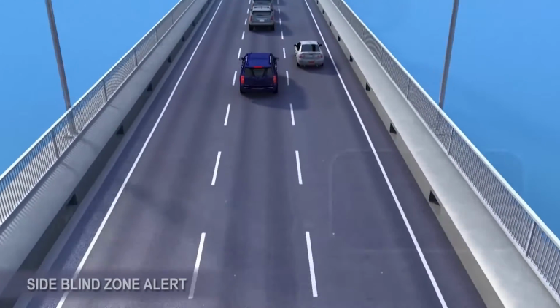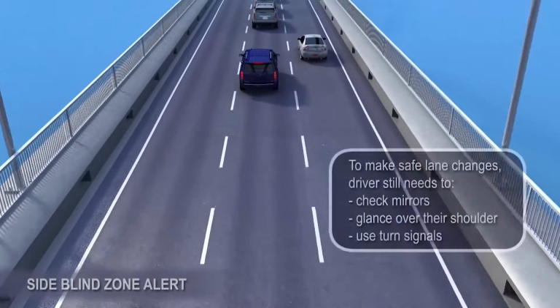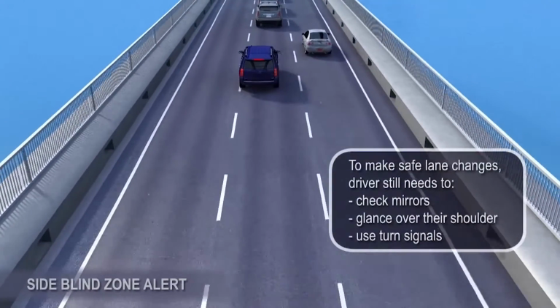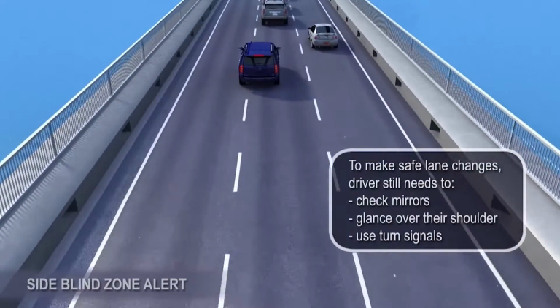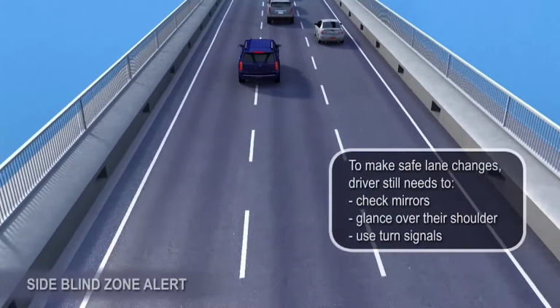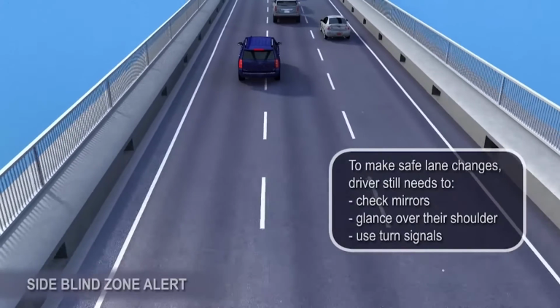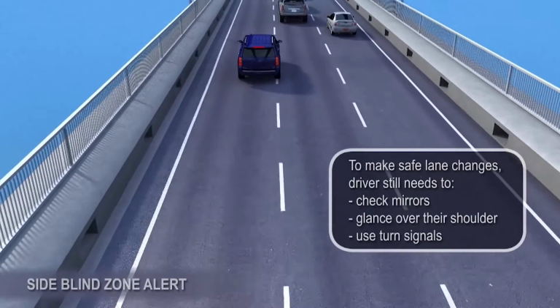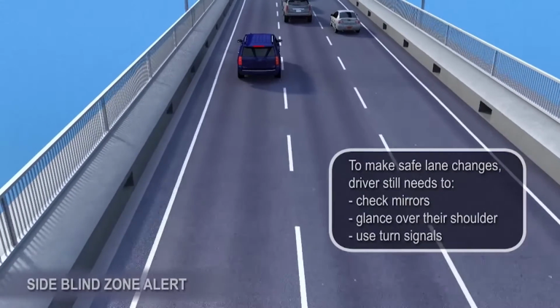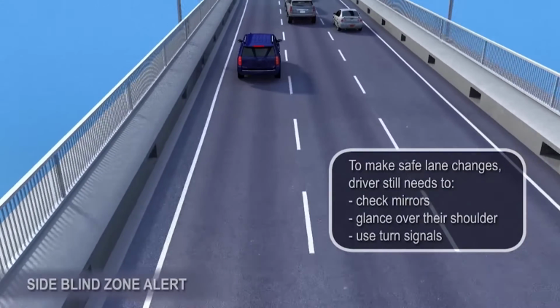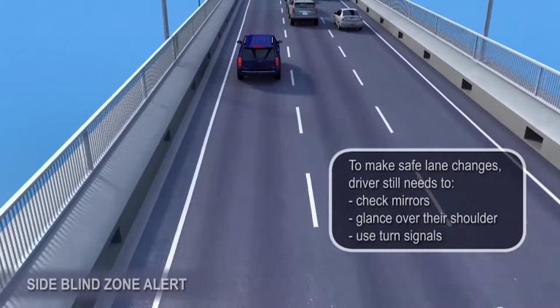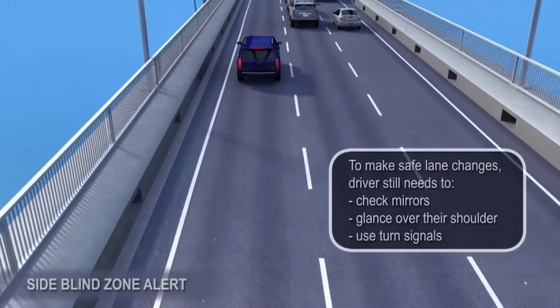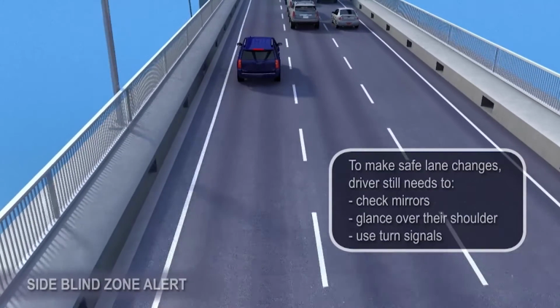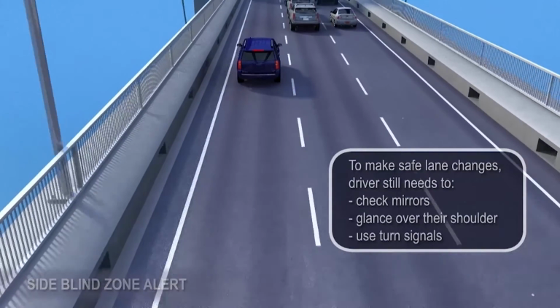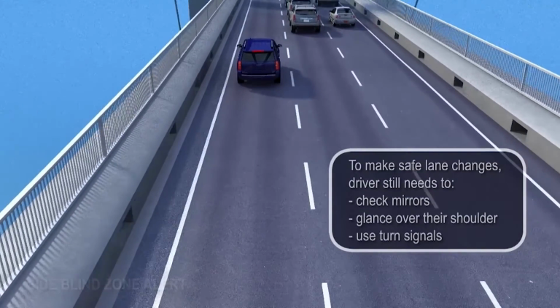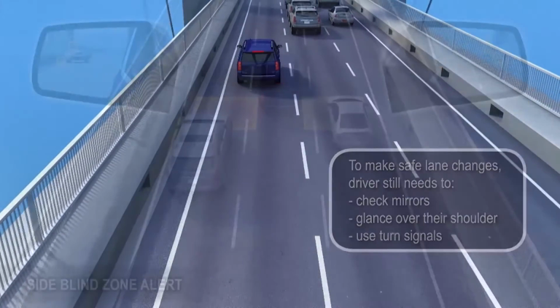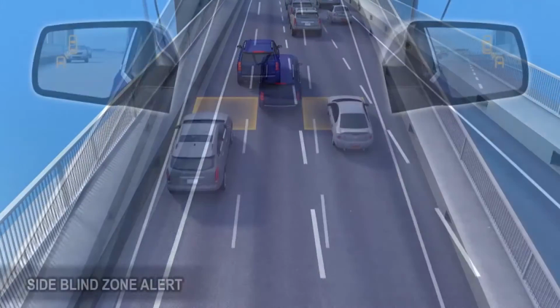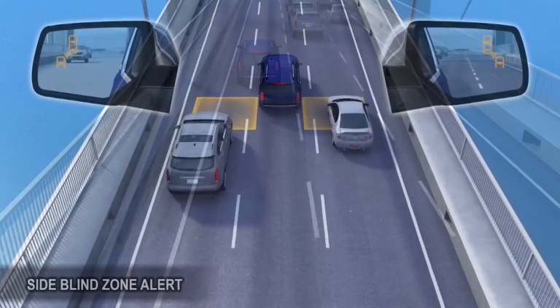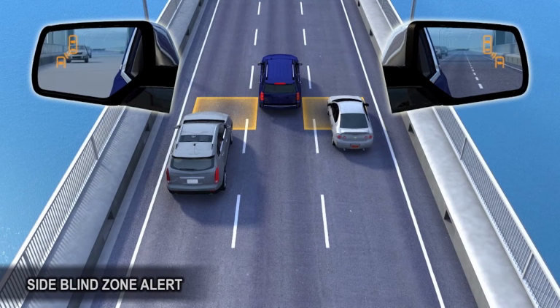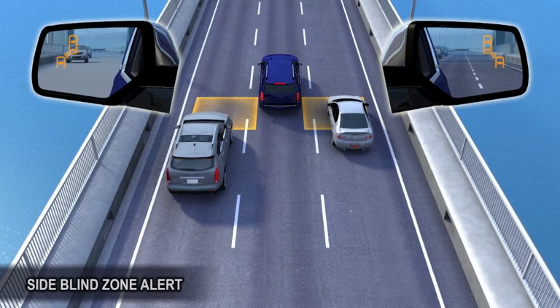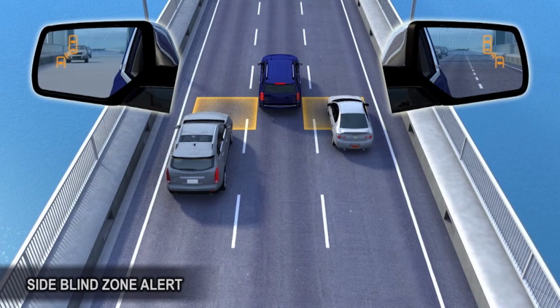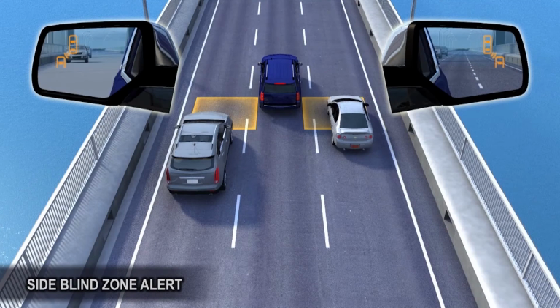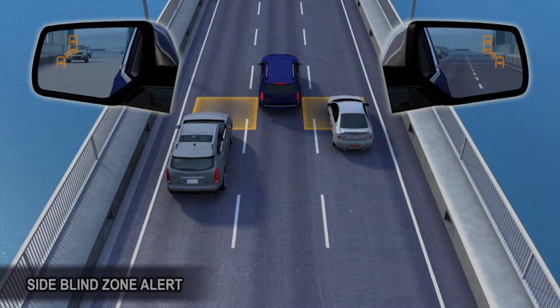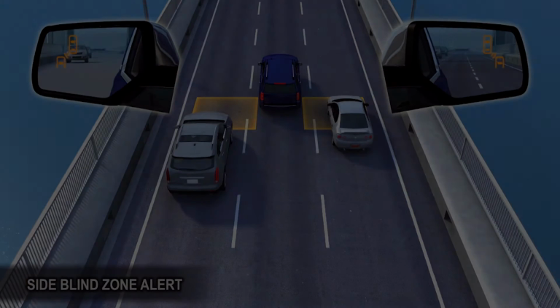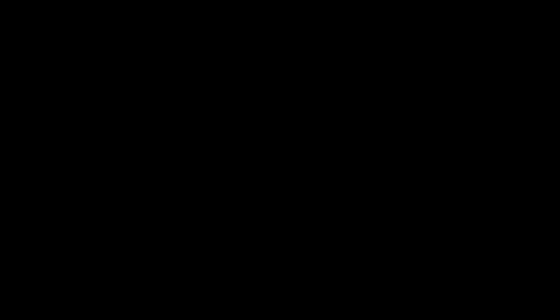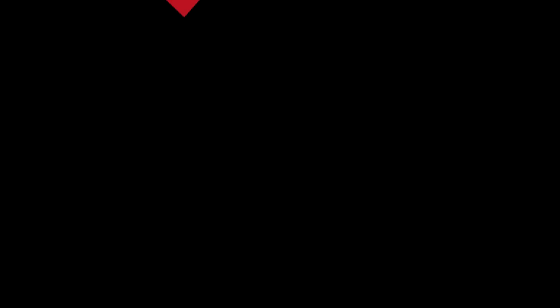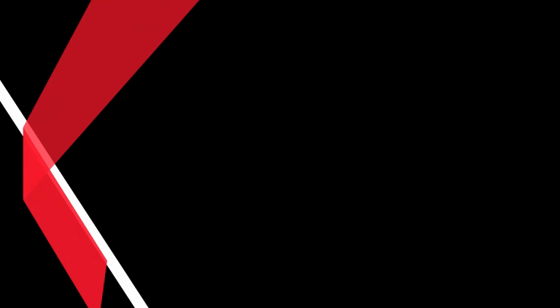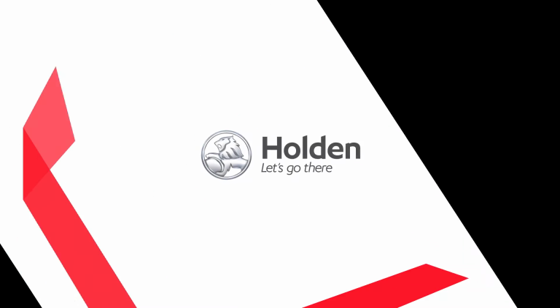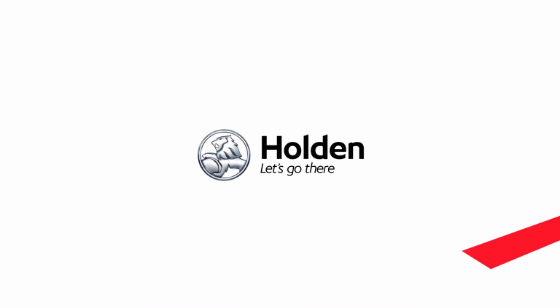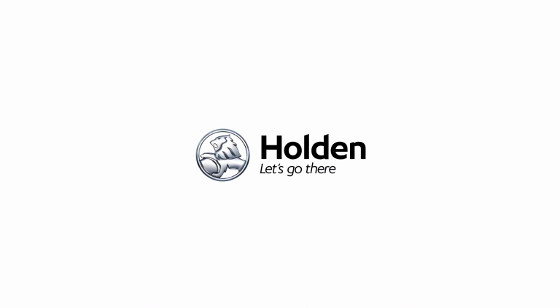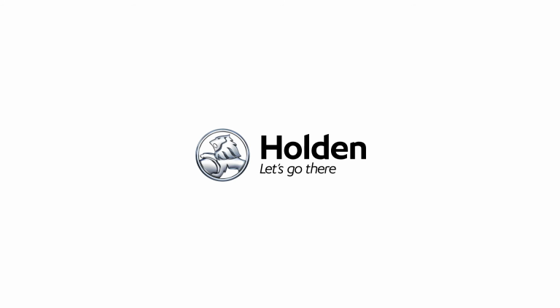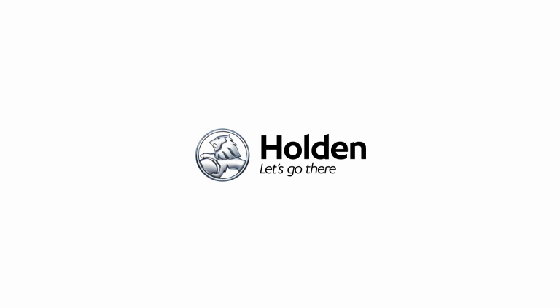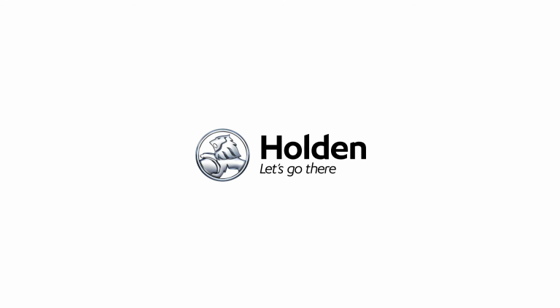Before making a lane change, the driver still needs to check mirrors, glance over their shoulder and use turn signals.